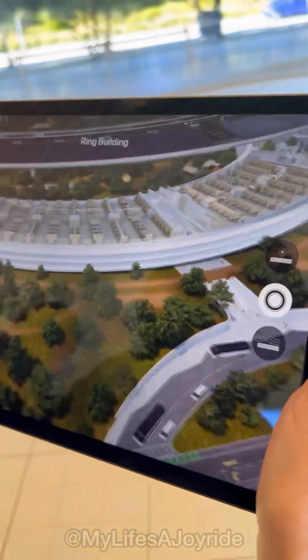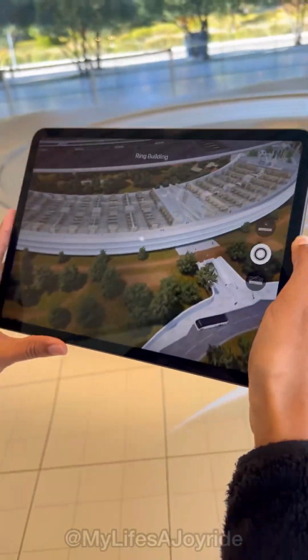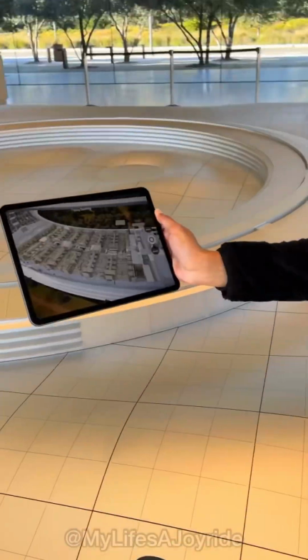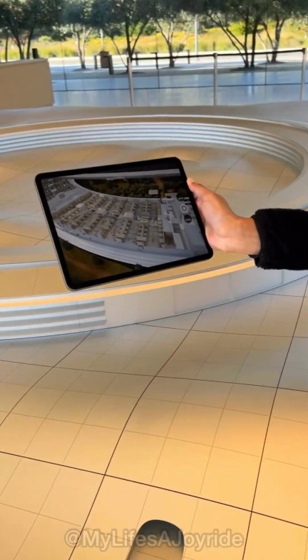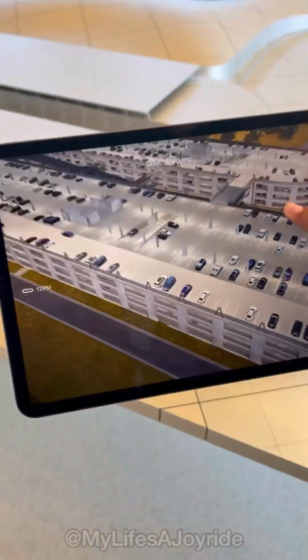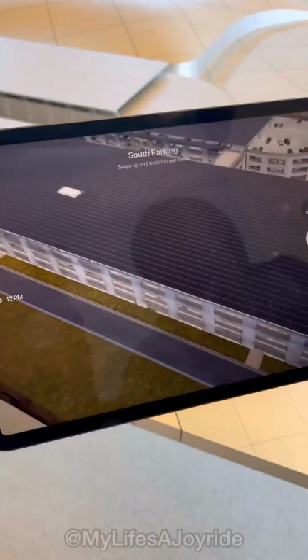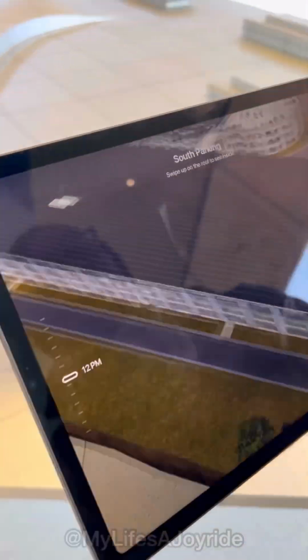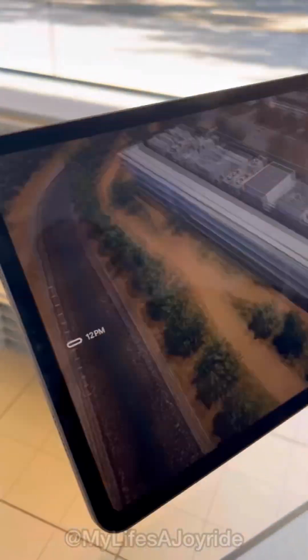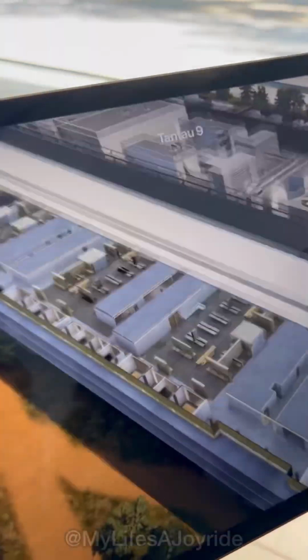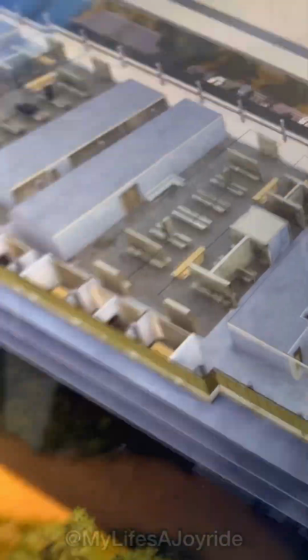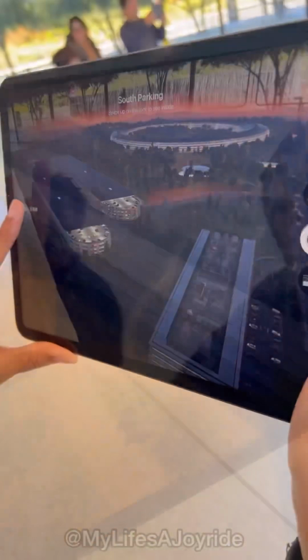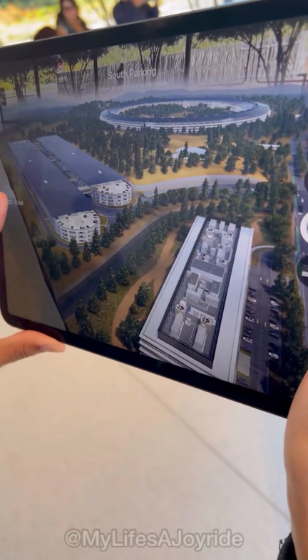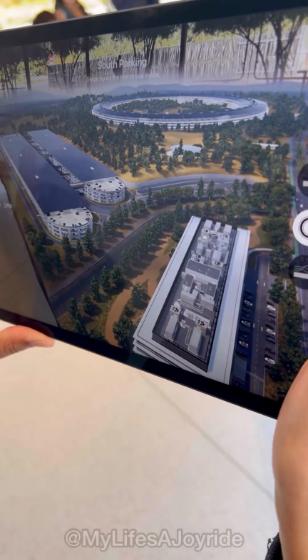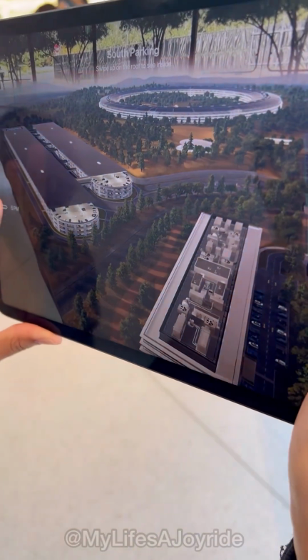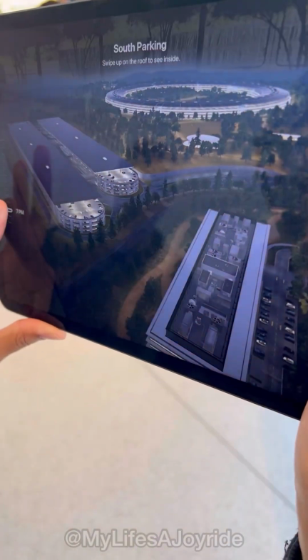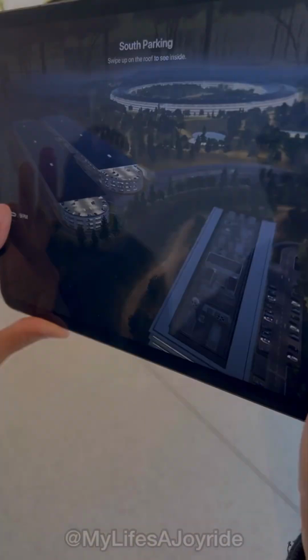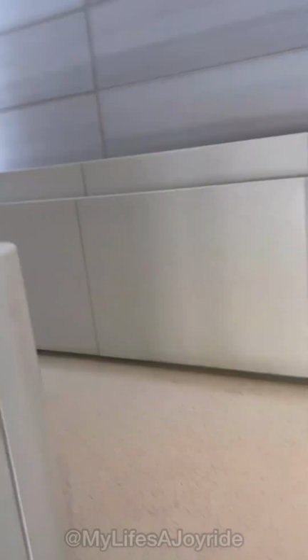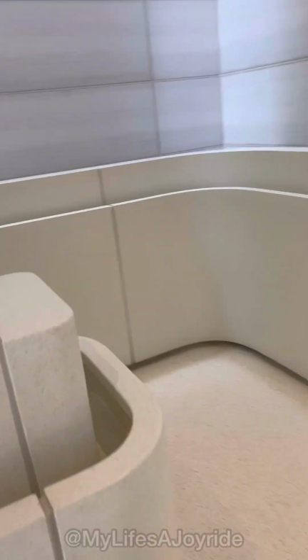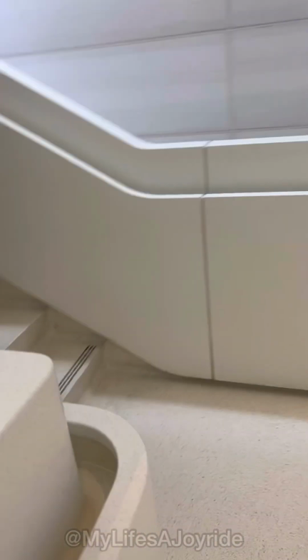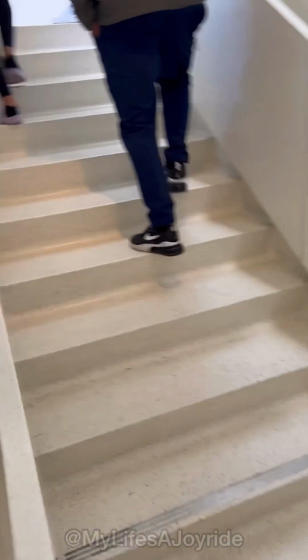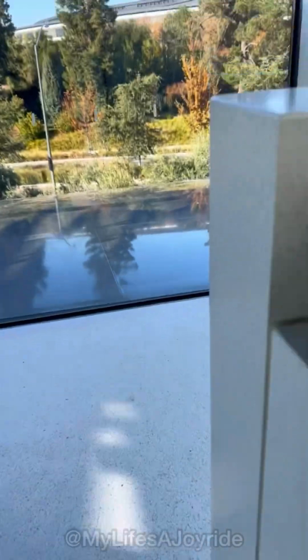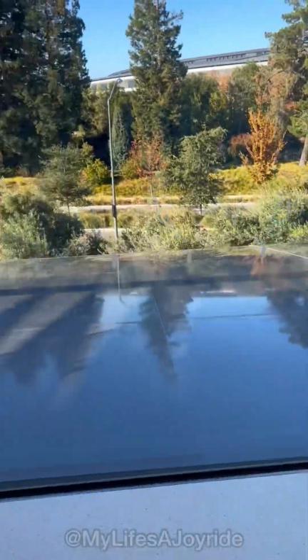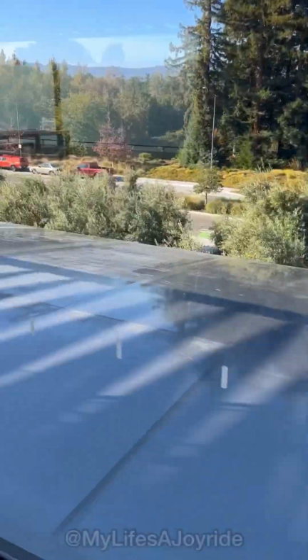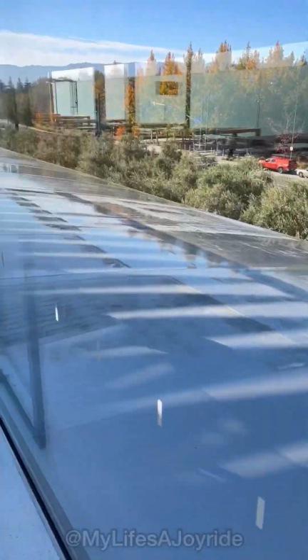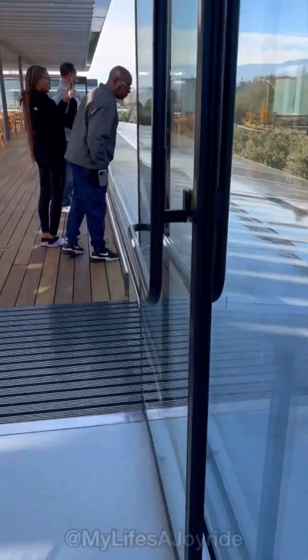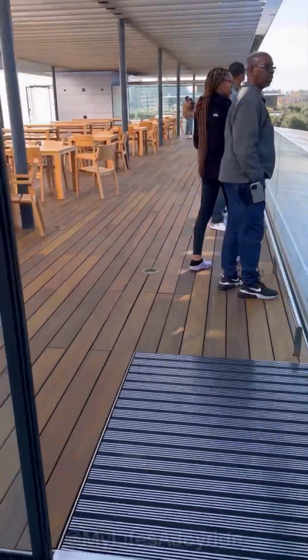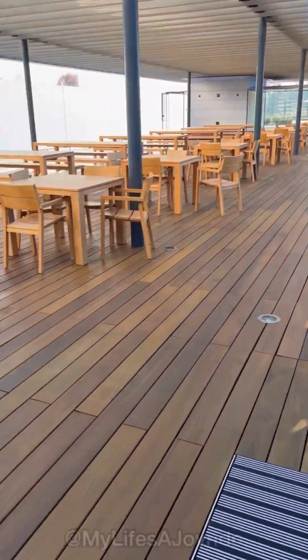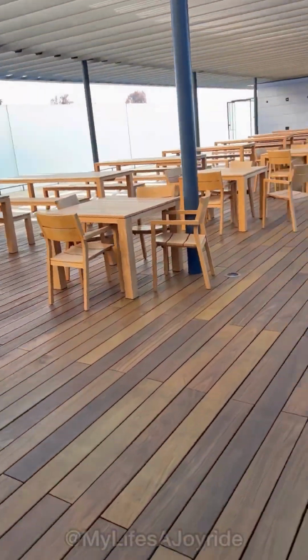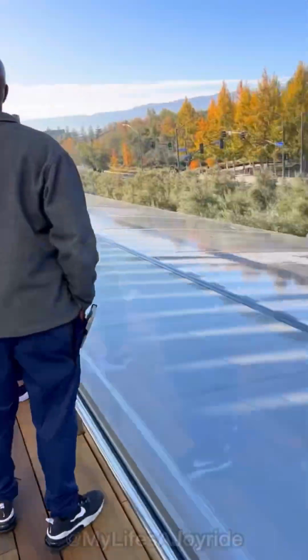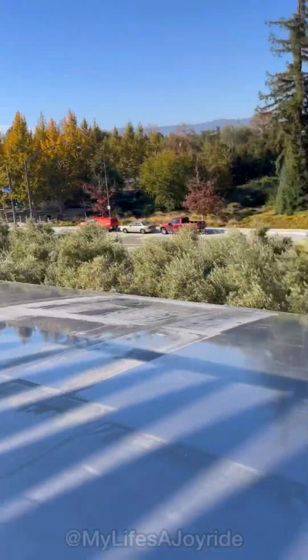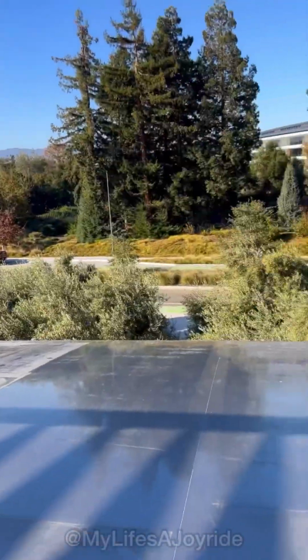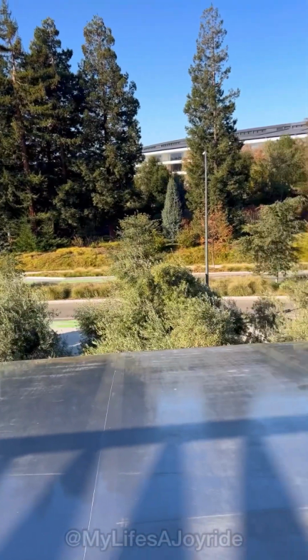Let's get a closer look. You can even adjust the time slider to see how everything appears throughout the day and night. Now follow me upstairs — they have picnic tables for you to sit back, relax, and enjoy the nice scenic view.